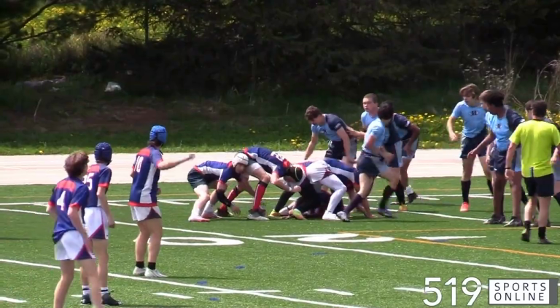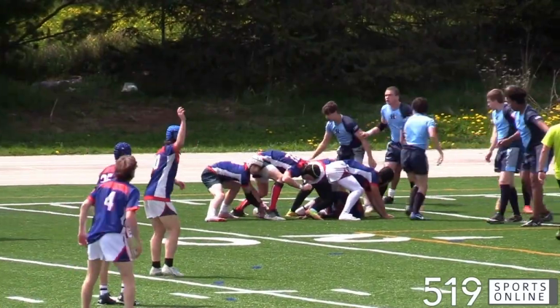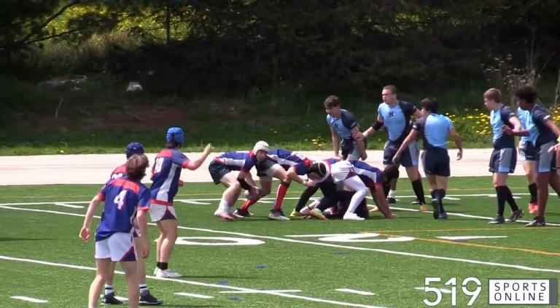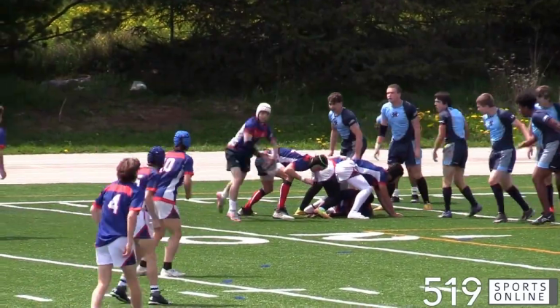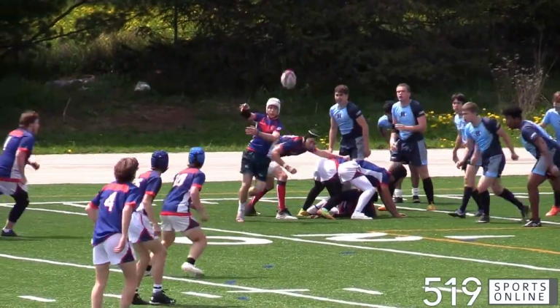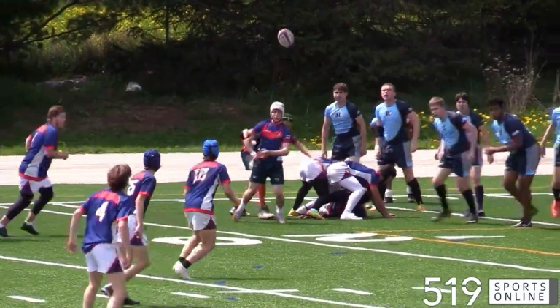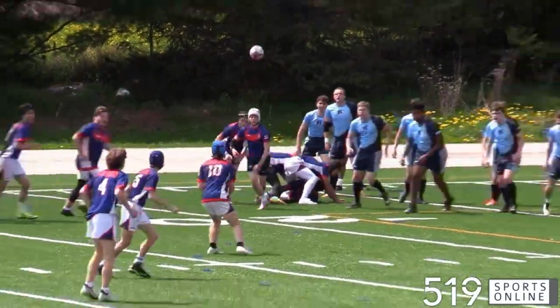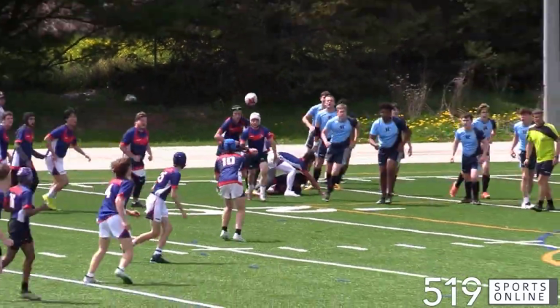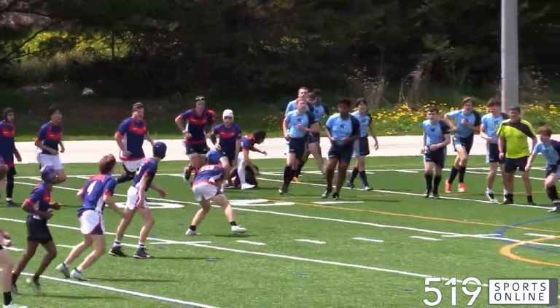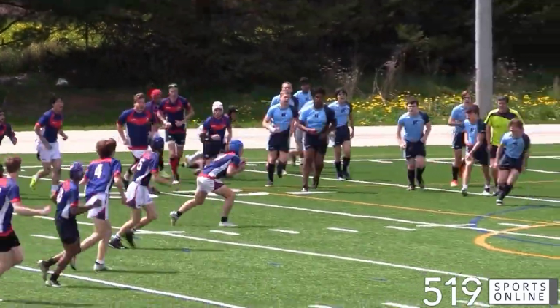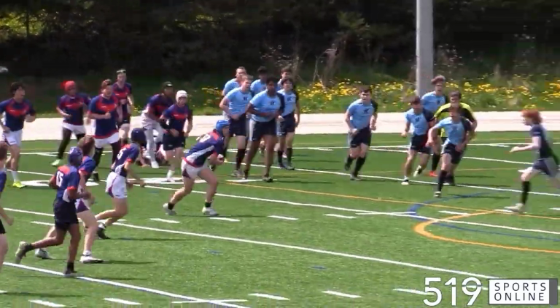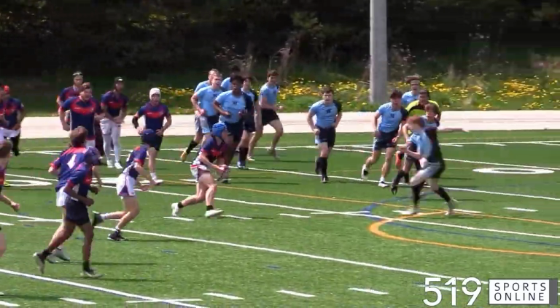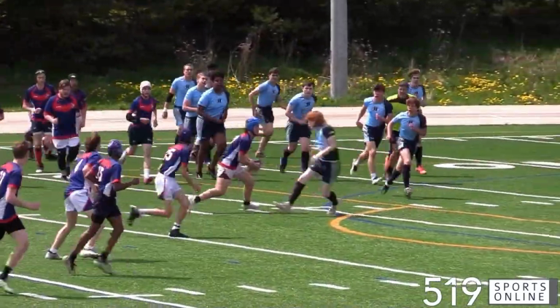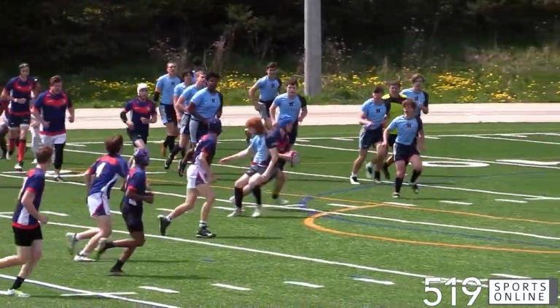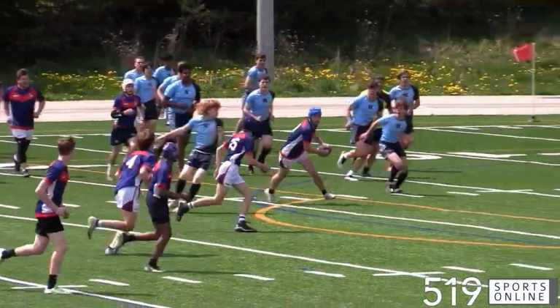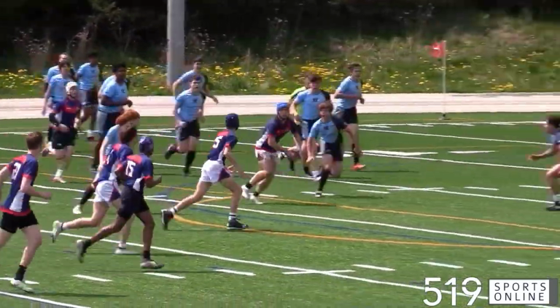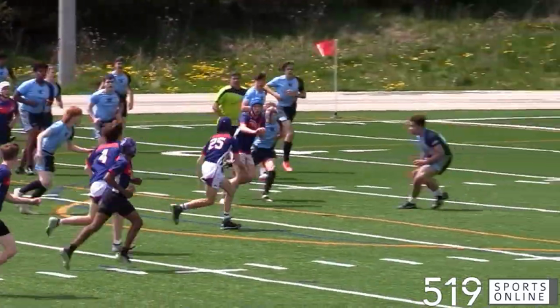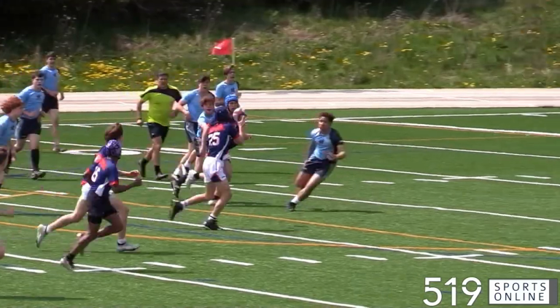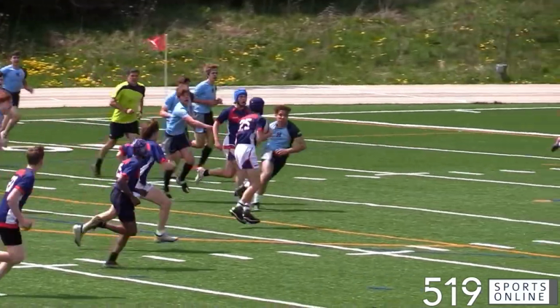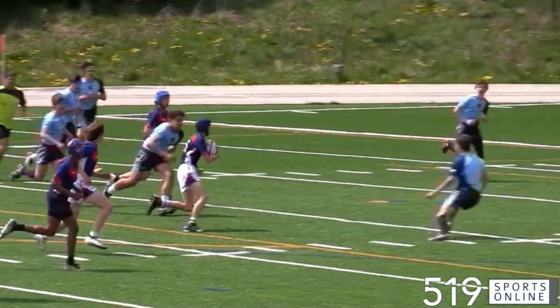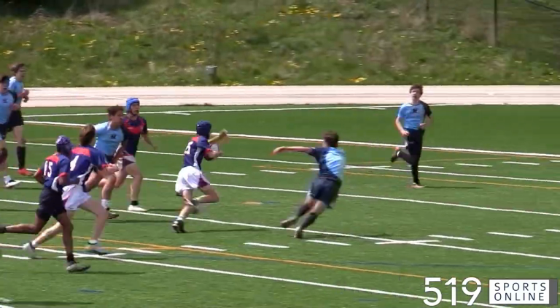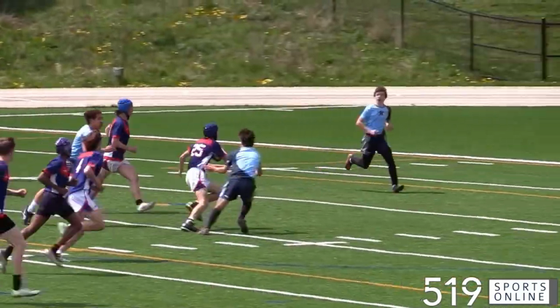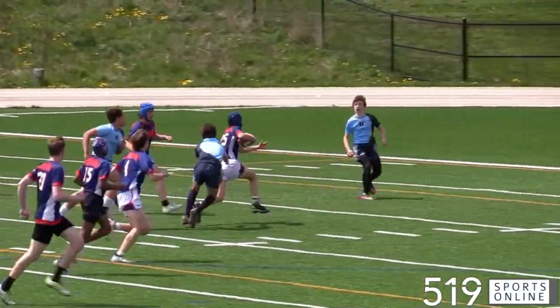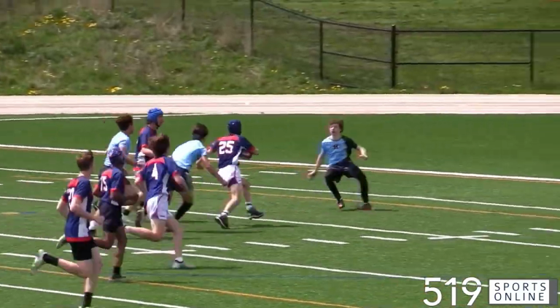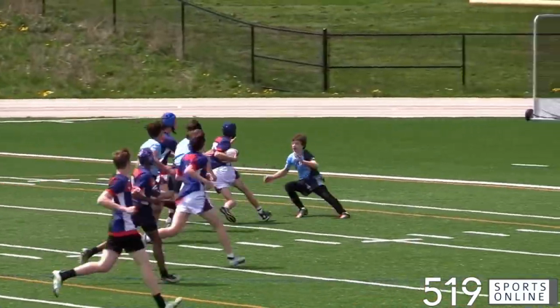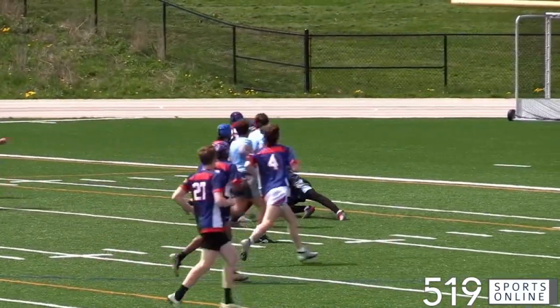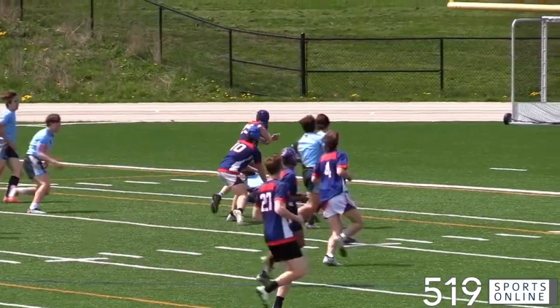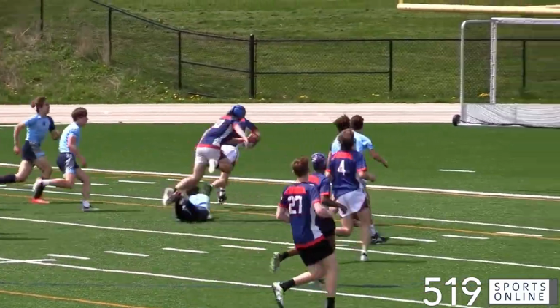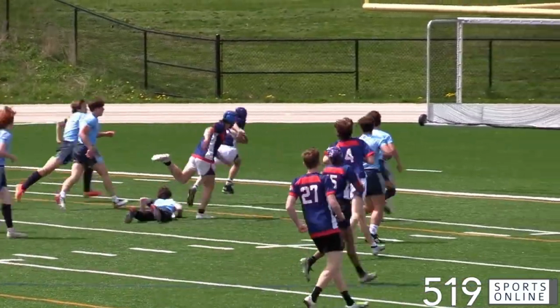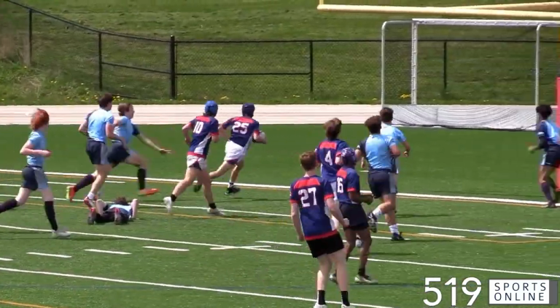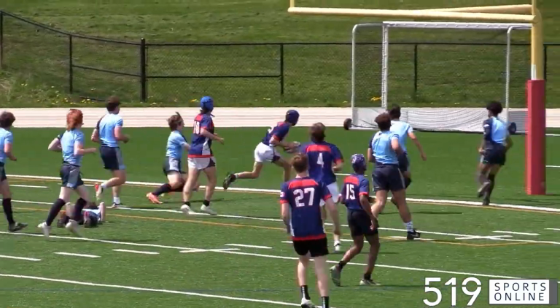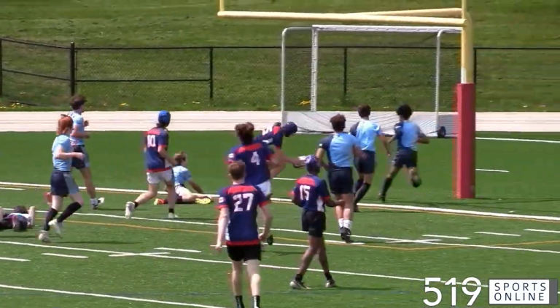First half and it's the Vikes striking first on this play. Marshall Briggs spins it up to Noah Mike and Noah finds the try zone. So it's seven nothing WCI.